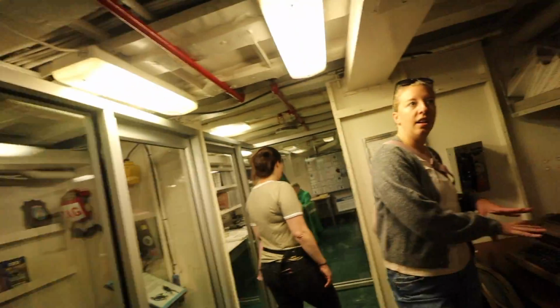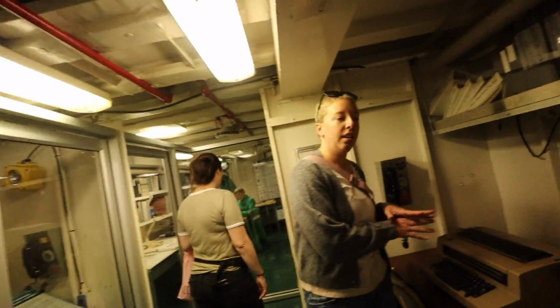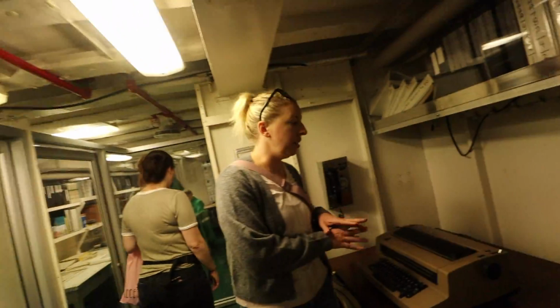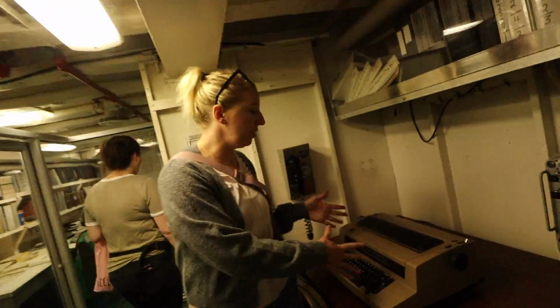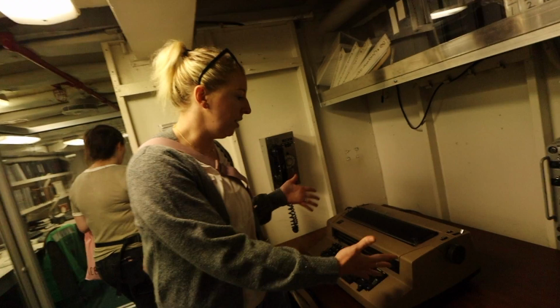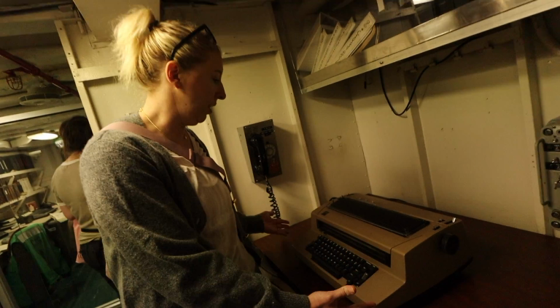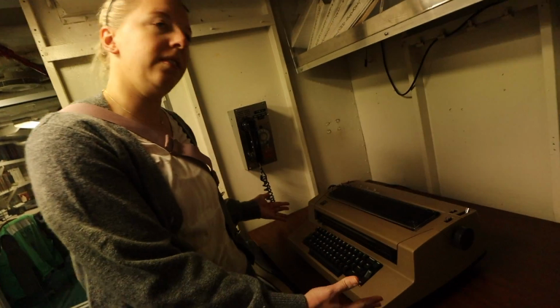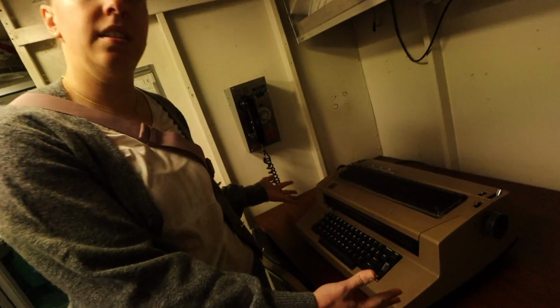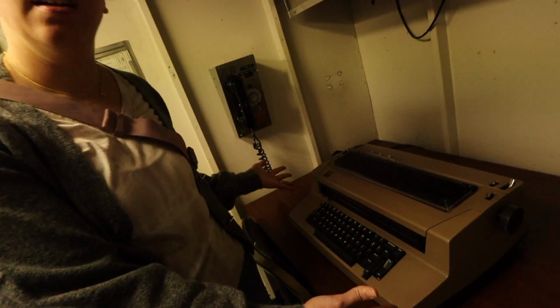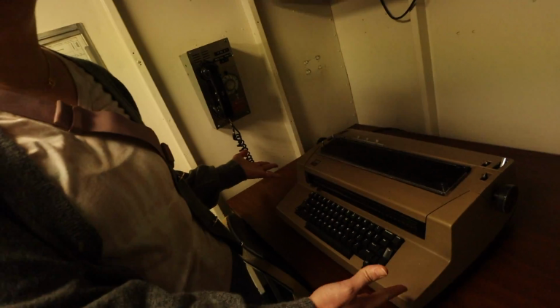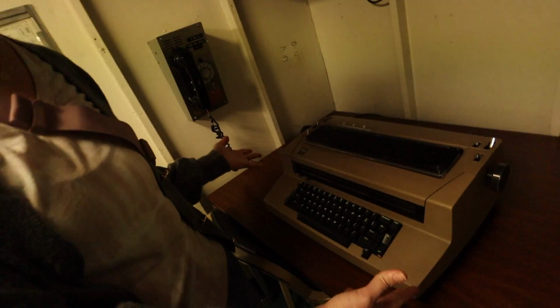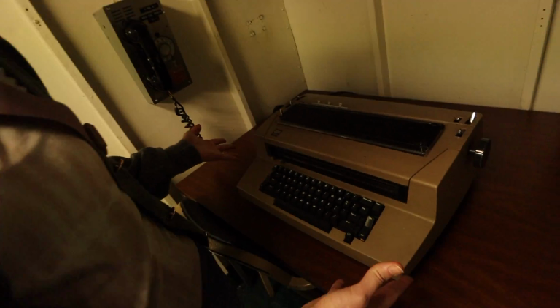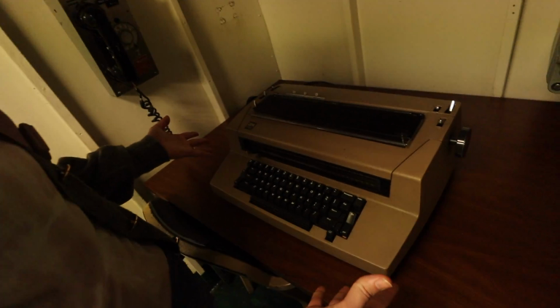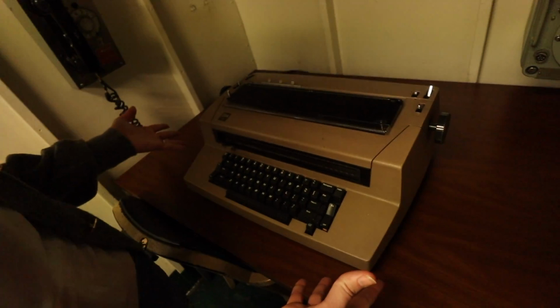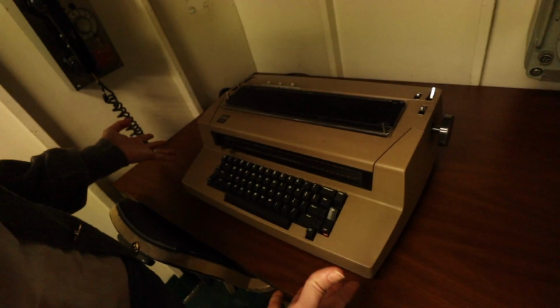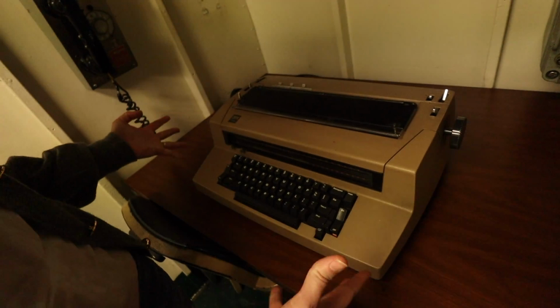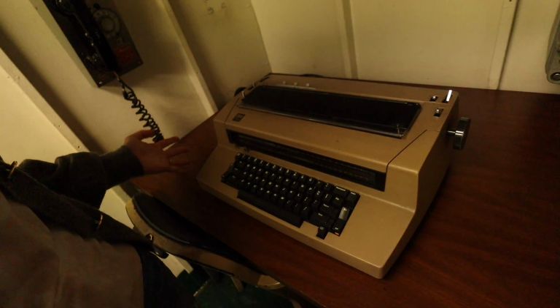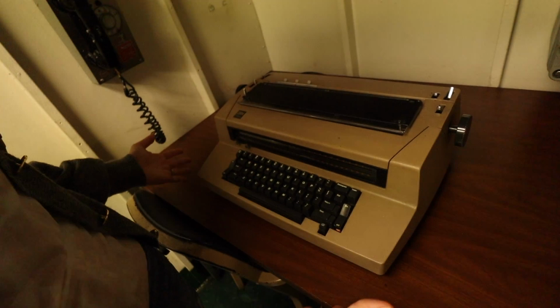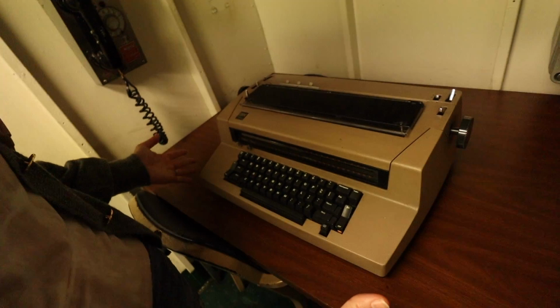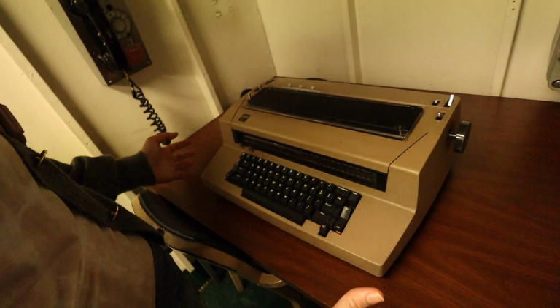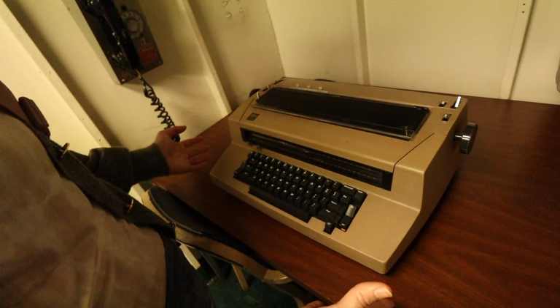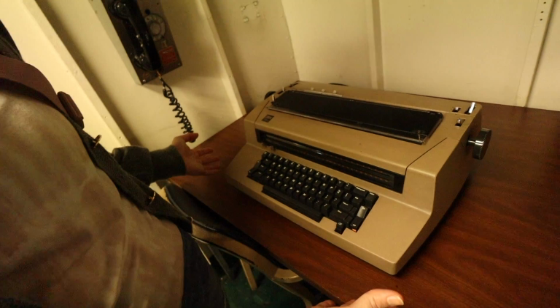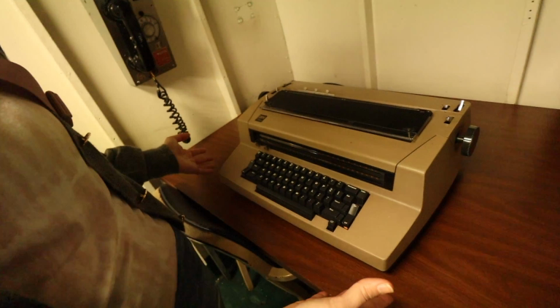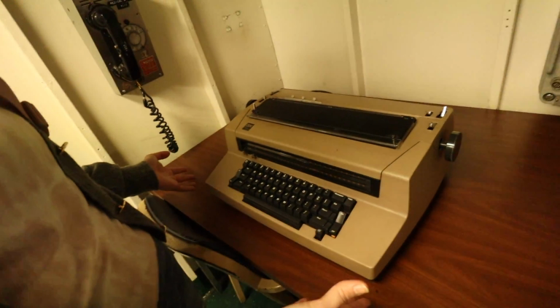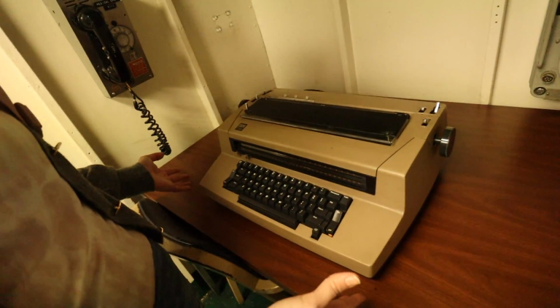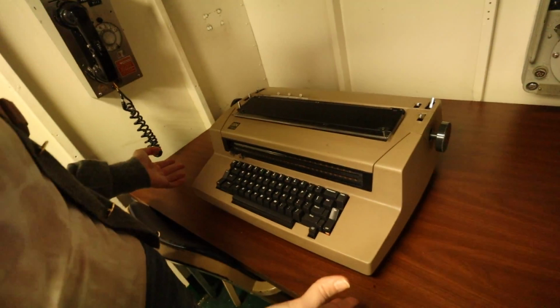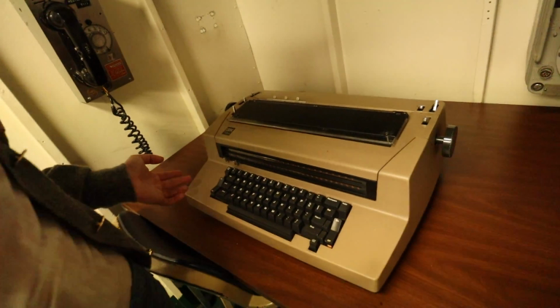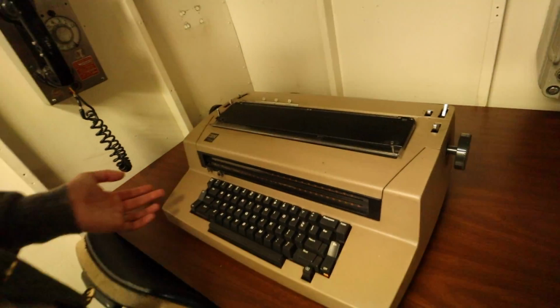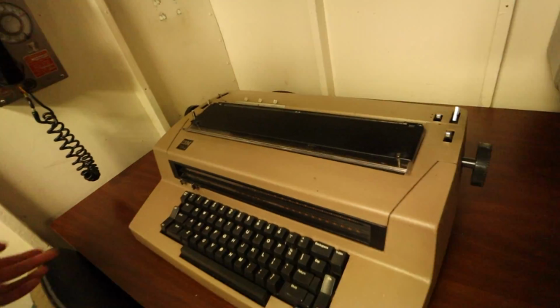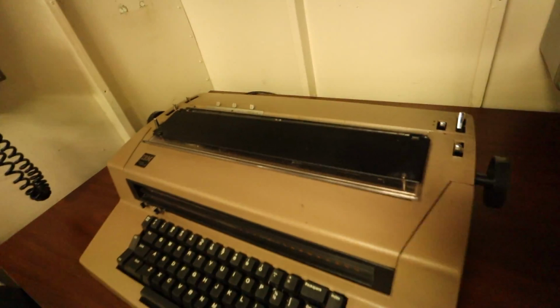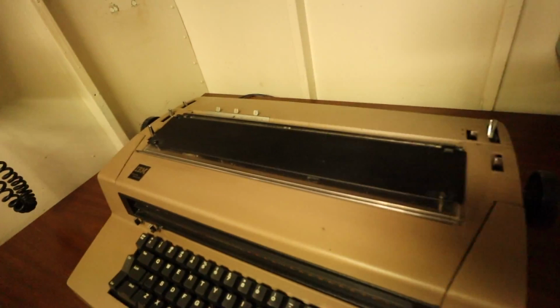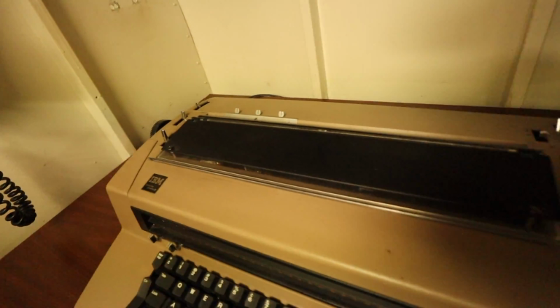The early days of computers. This isn't even a computer — this is a typewriter. It's an IBM typewriter.